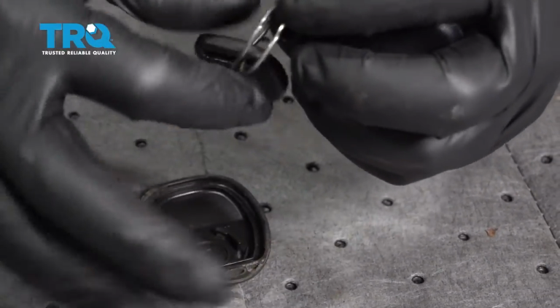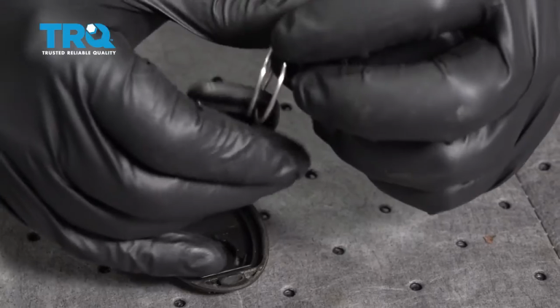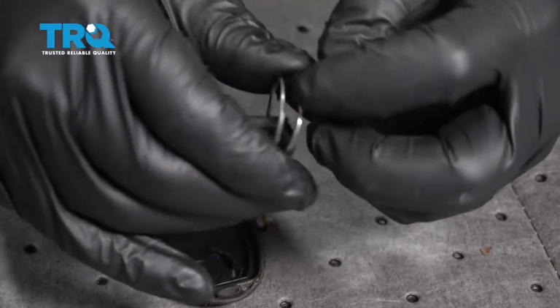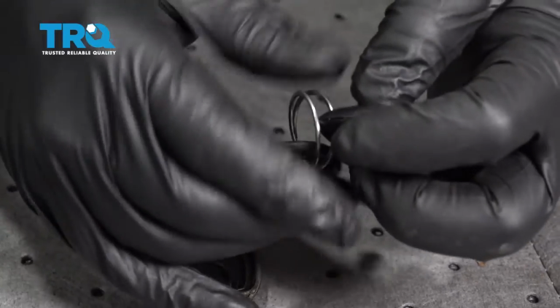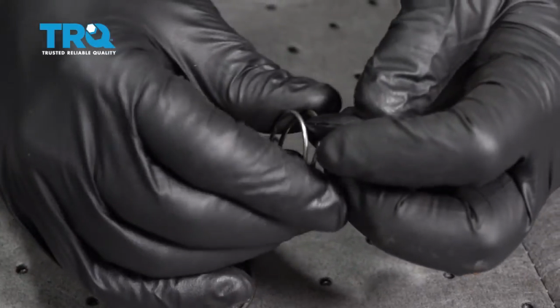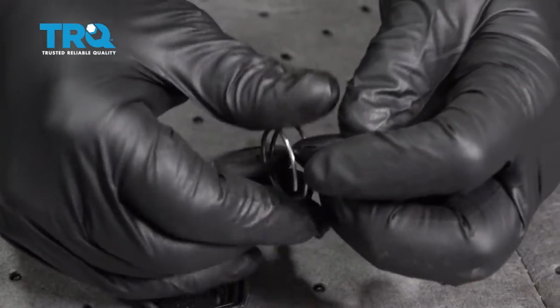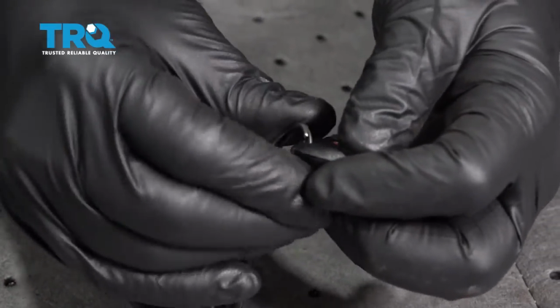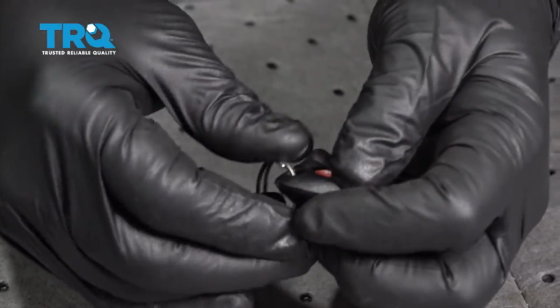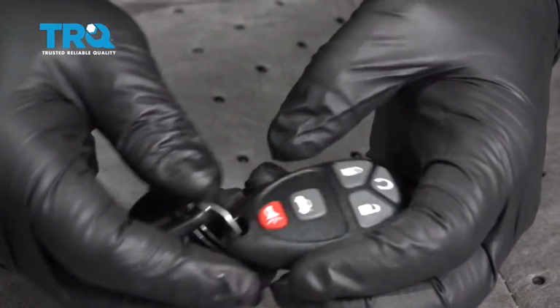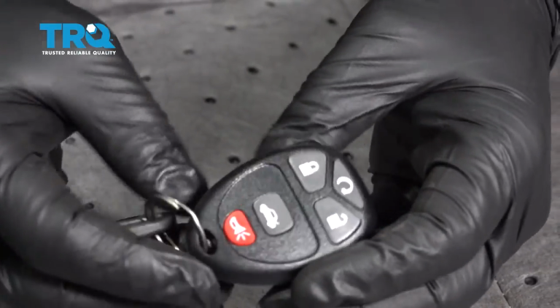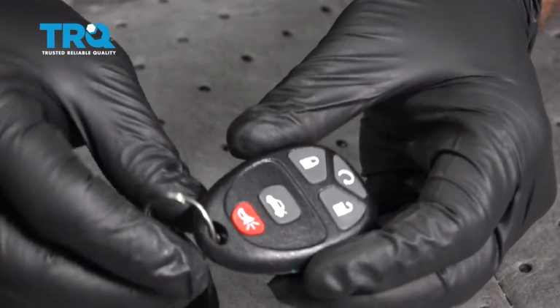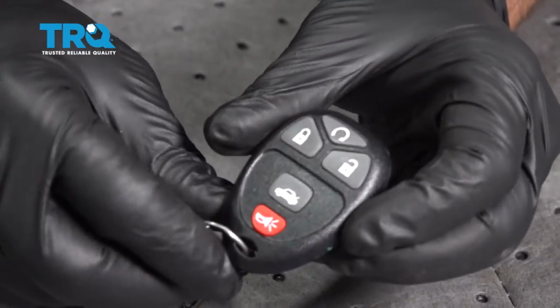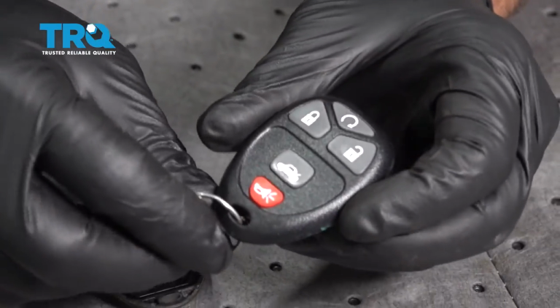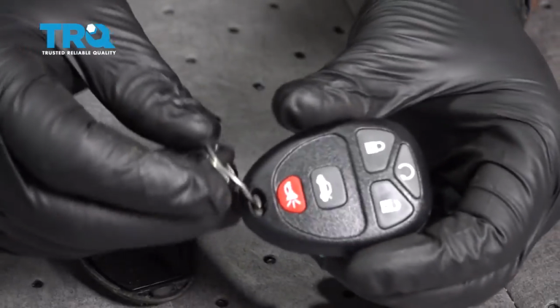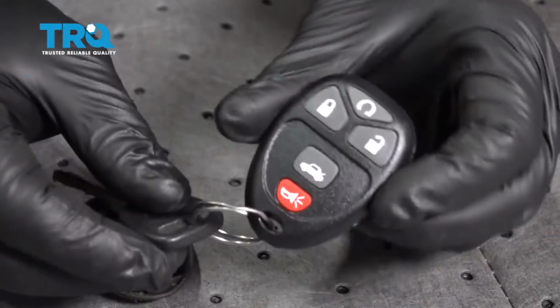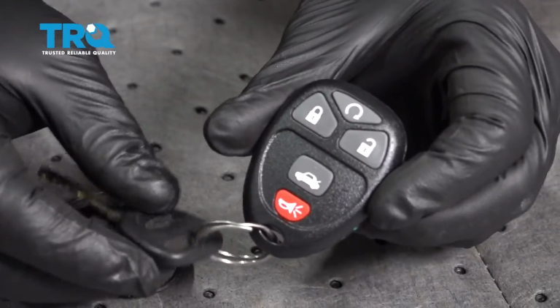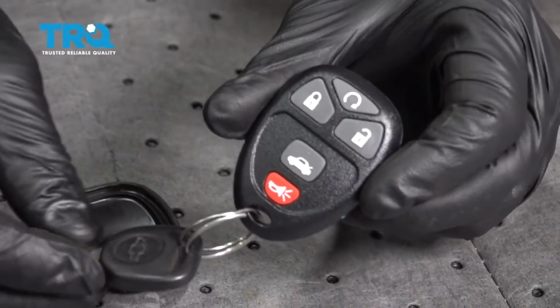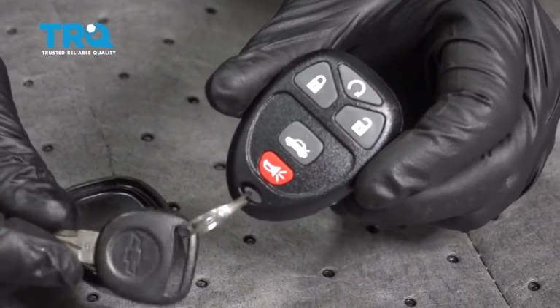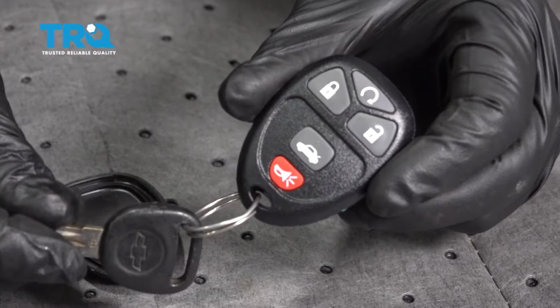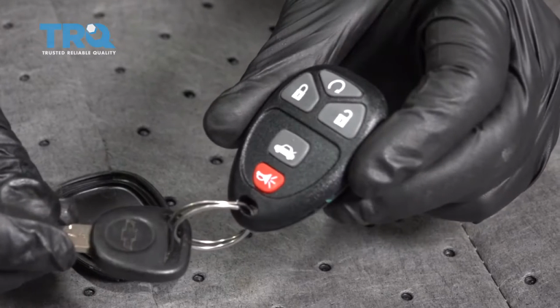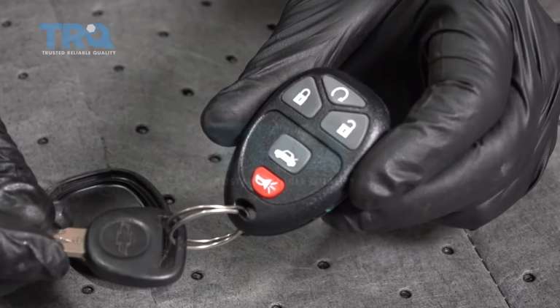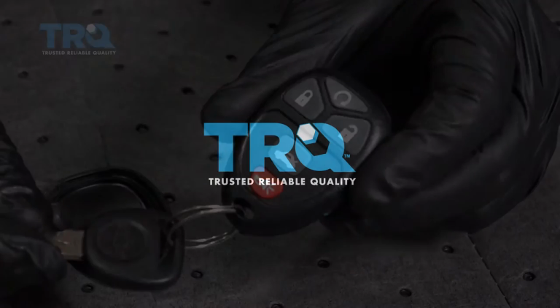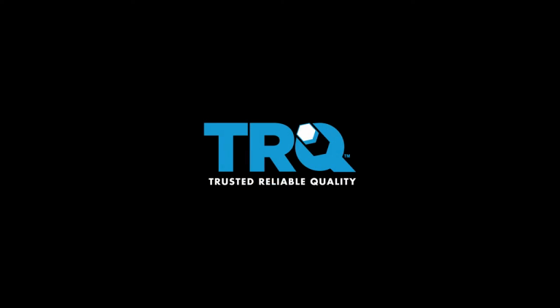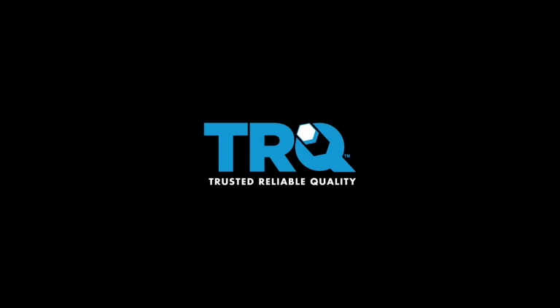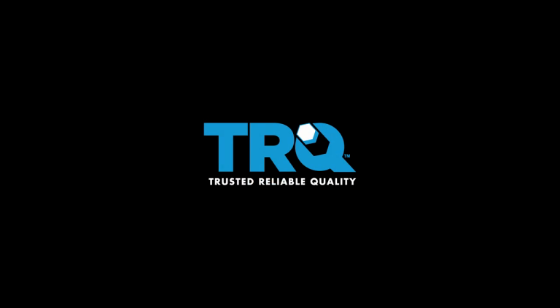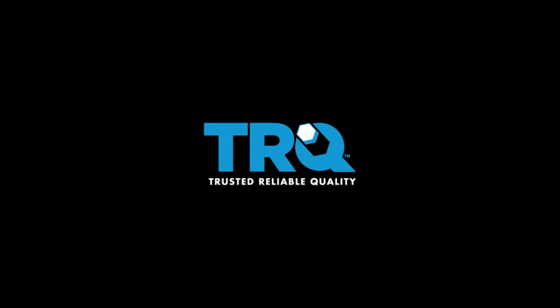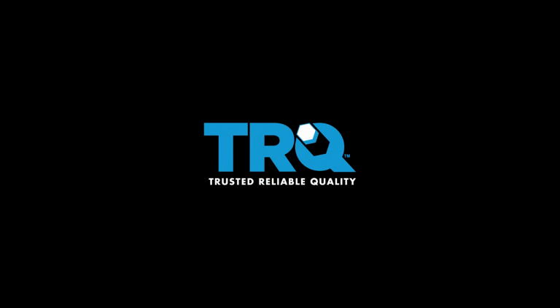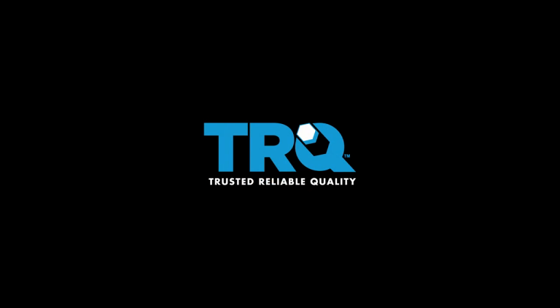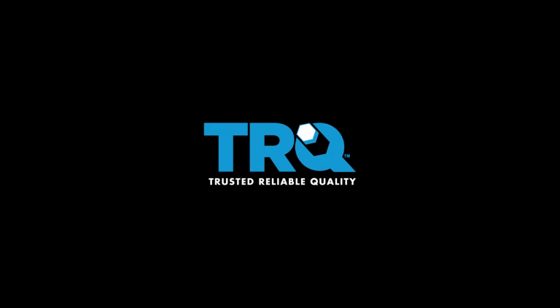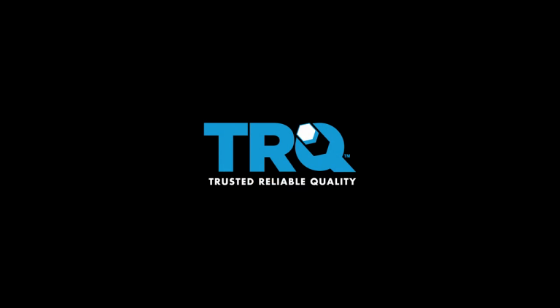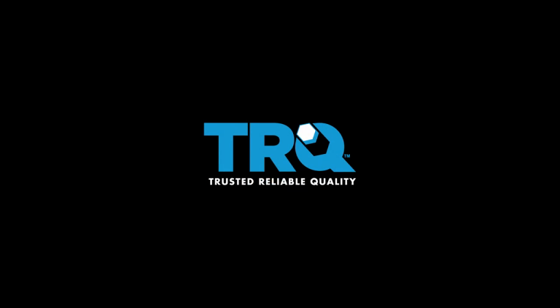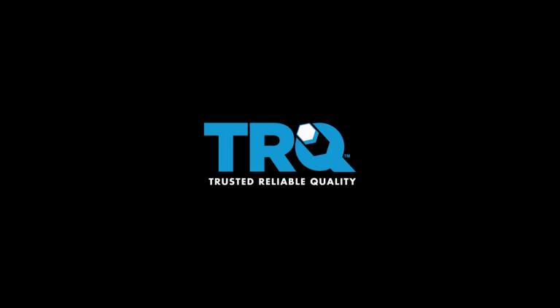Shouldn't require any reprogramming, as the electronics and everything will store those details.